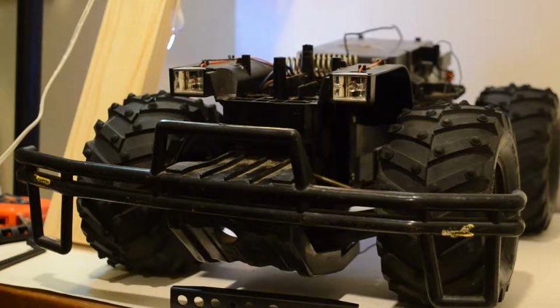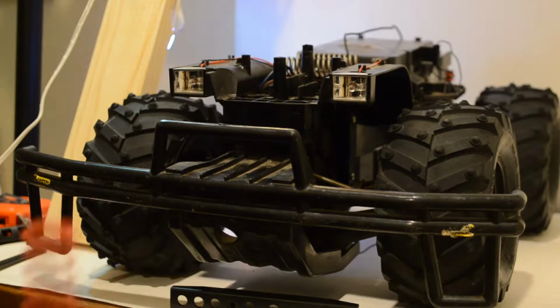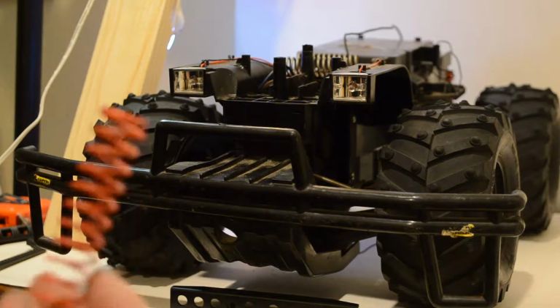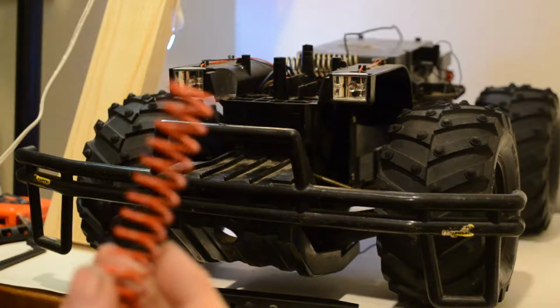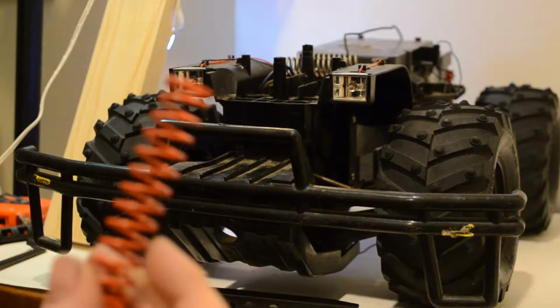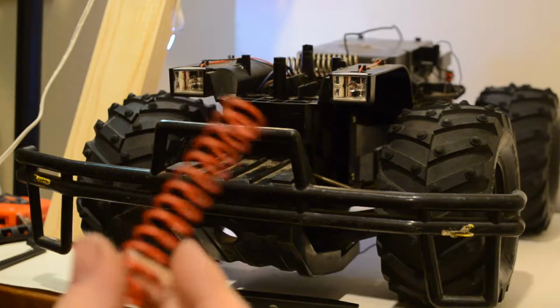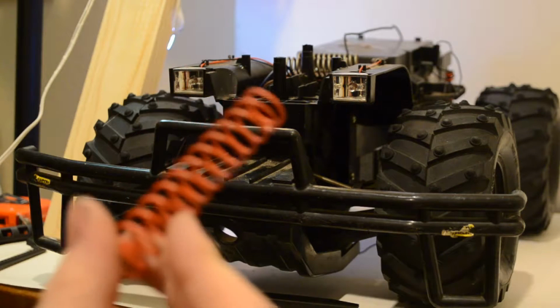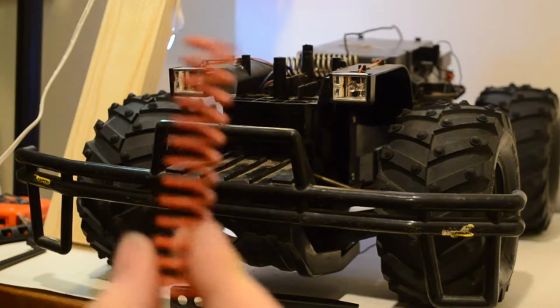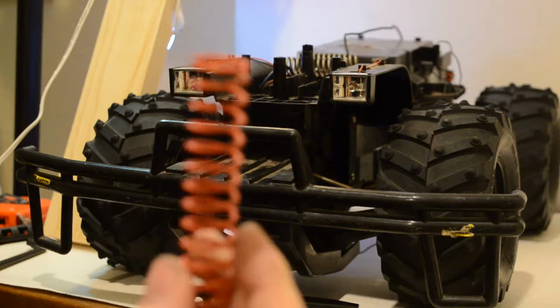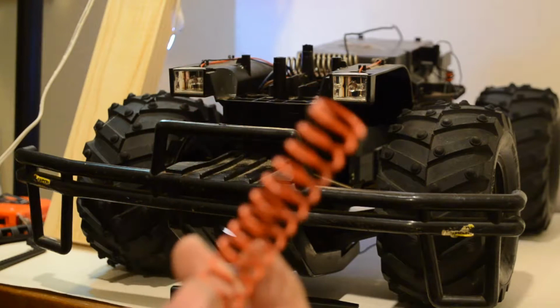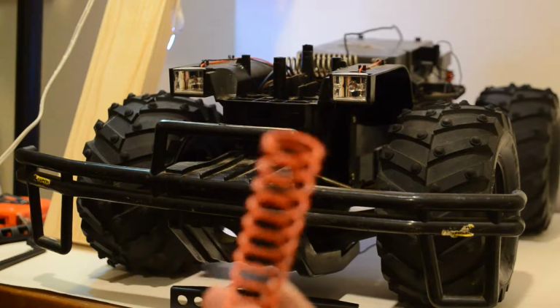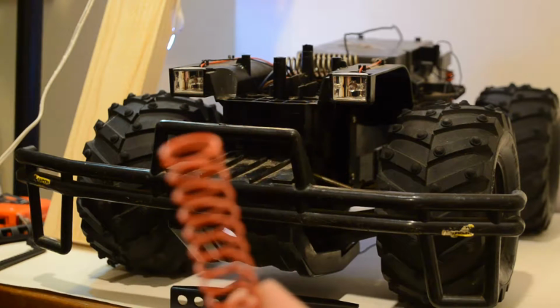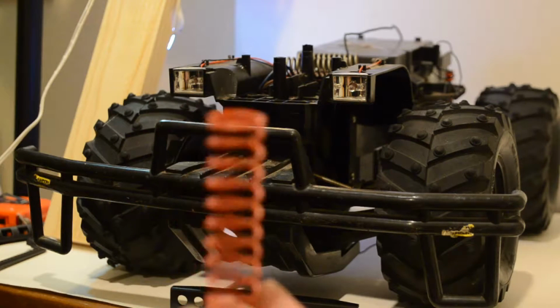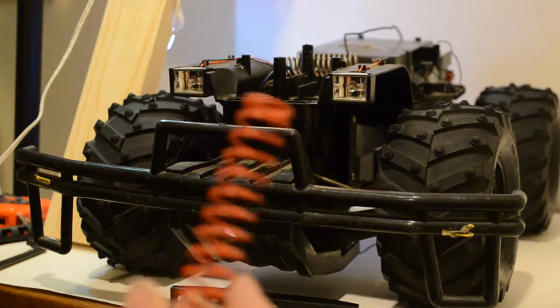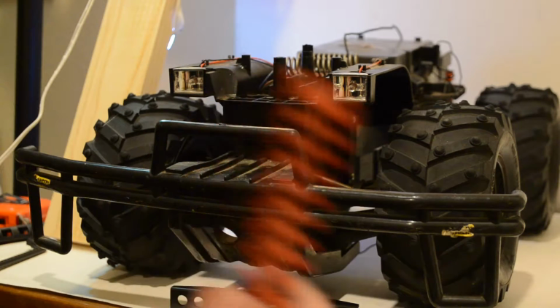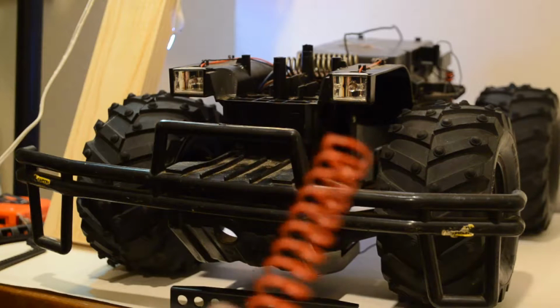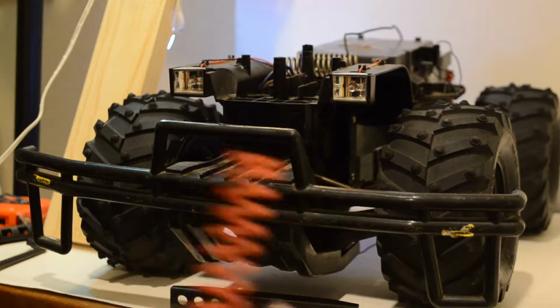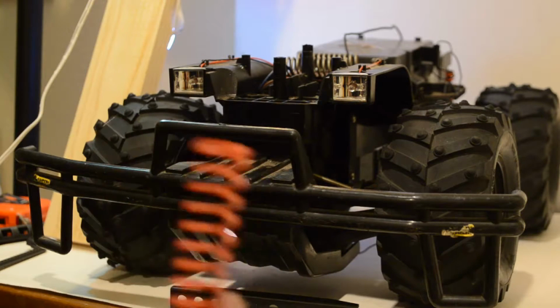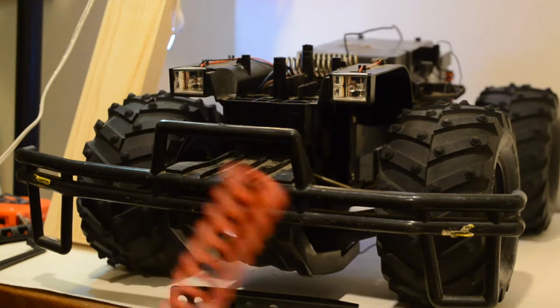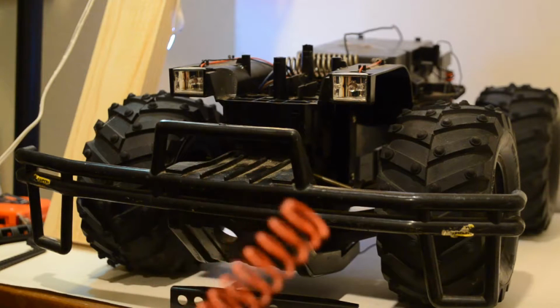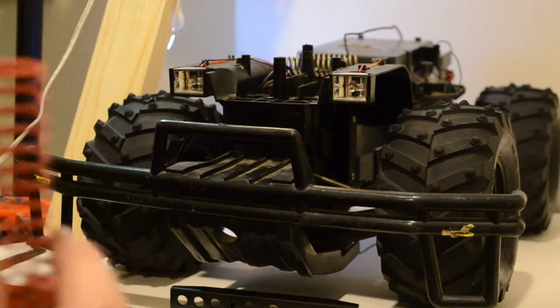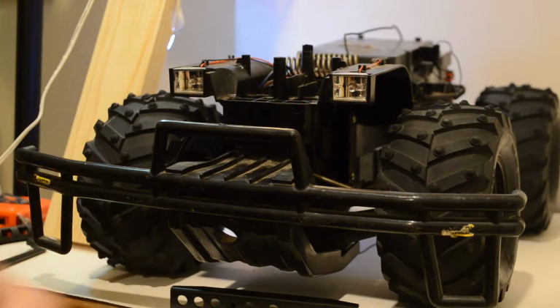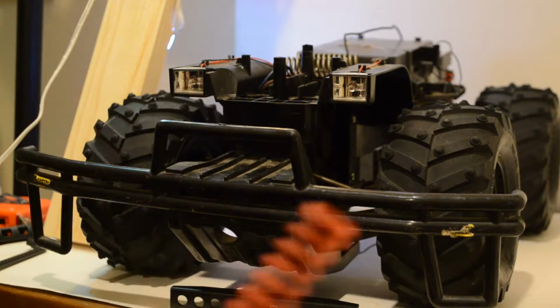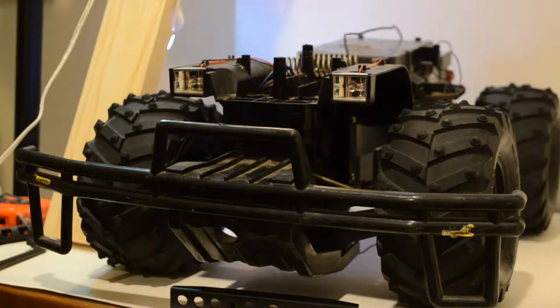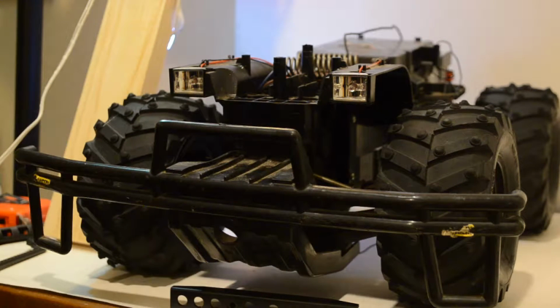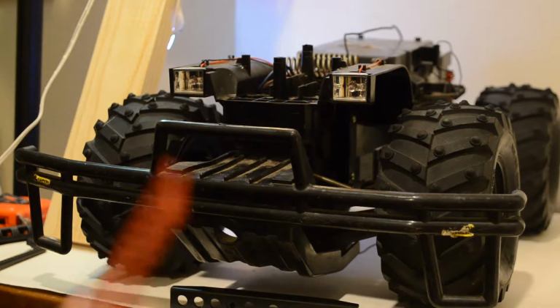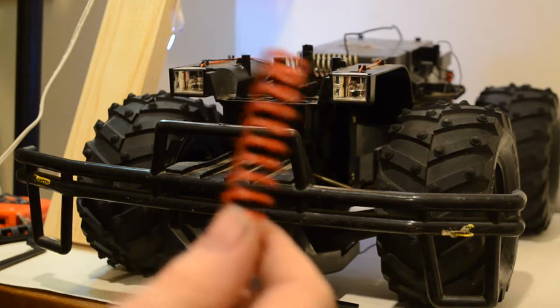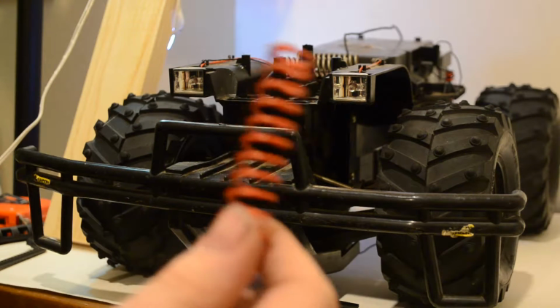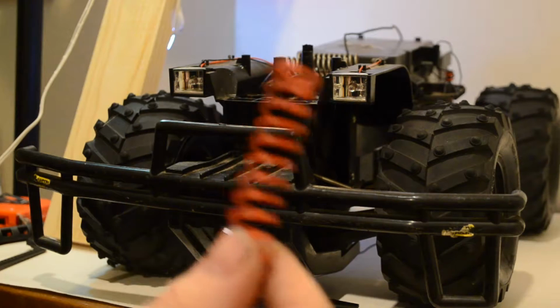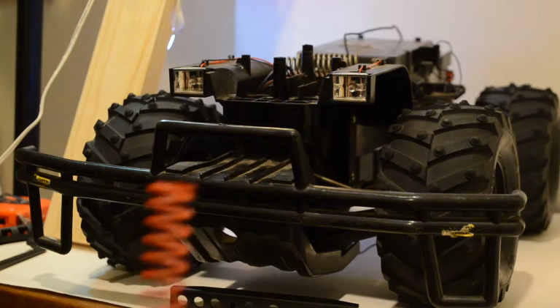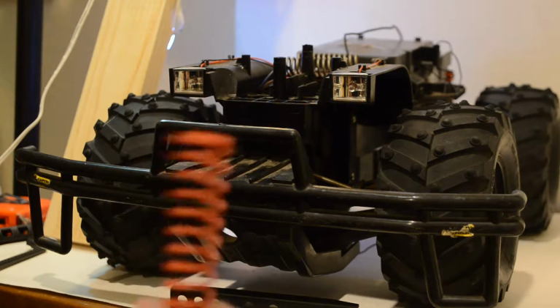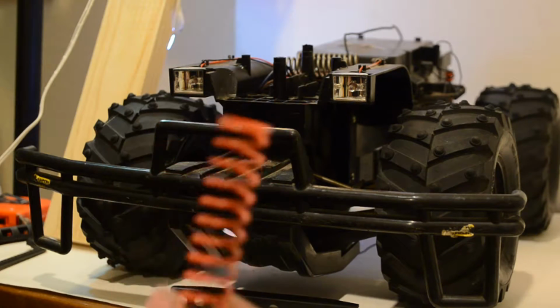Something you want to think about is these springs are under a little bit of pressure. So if you can, go ahead and disassemble the shock and take out the spring. Just make sure you're very careful when you do this.